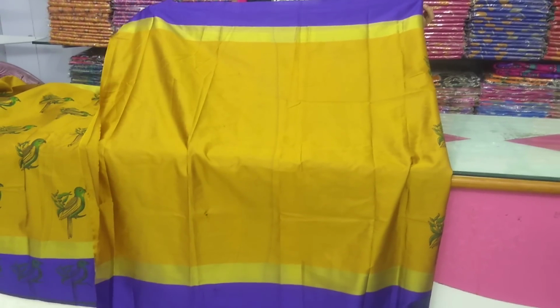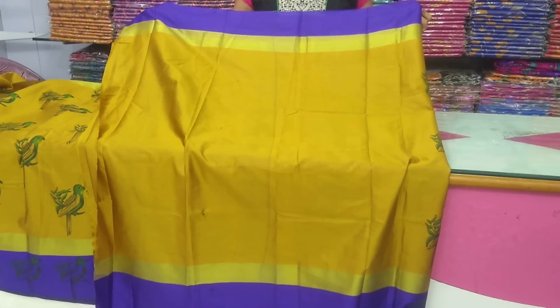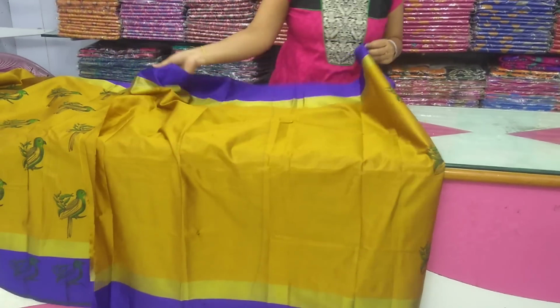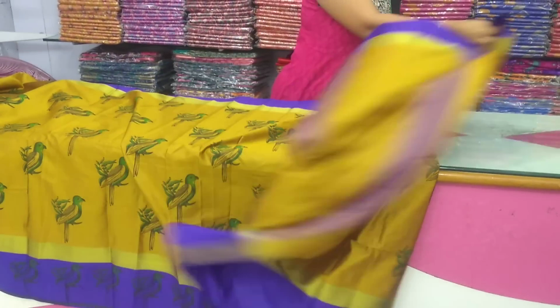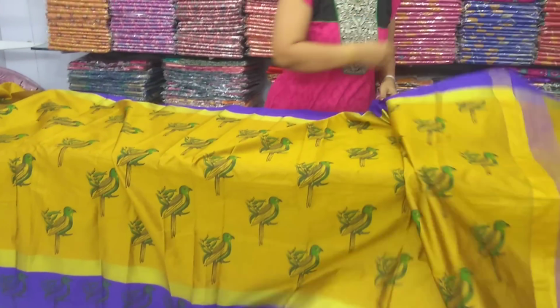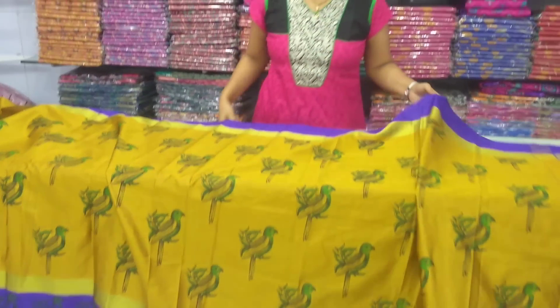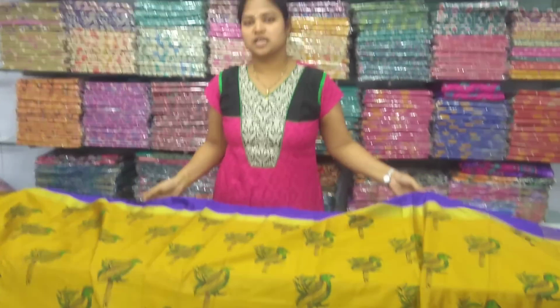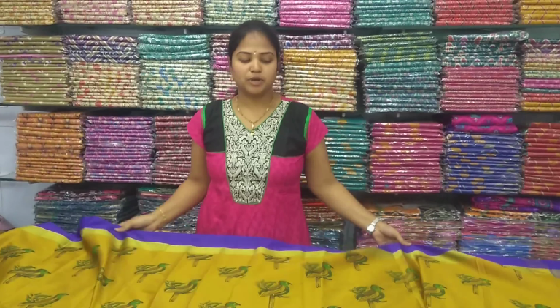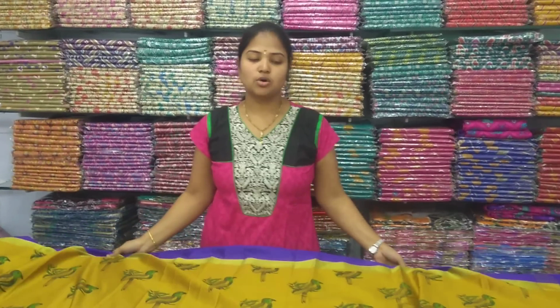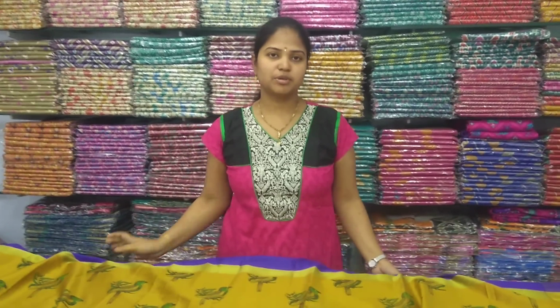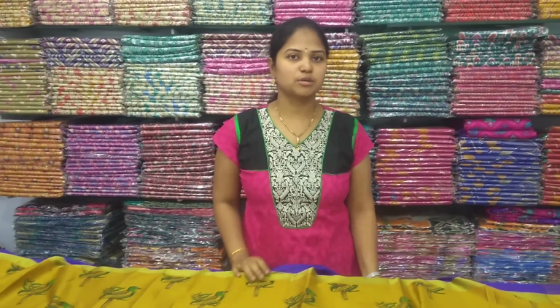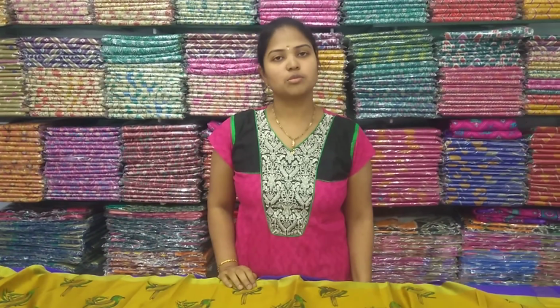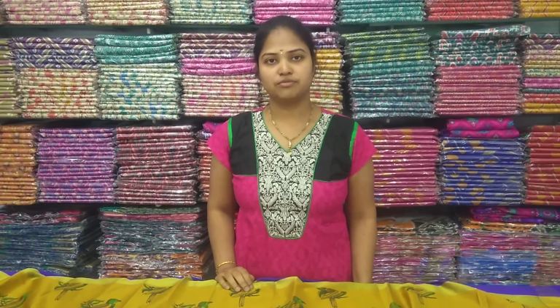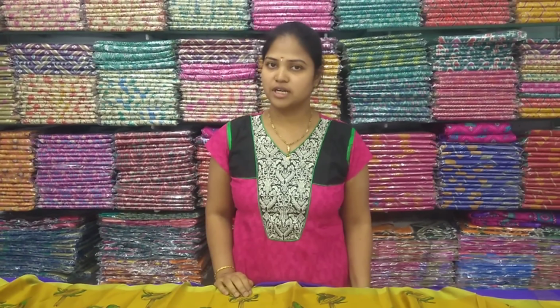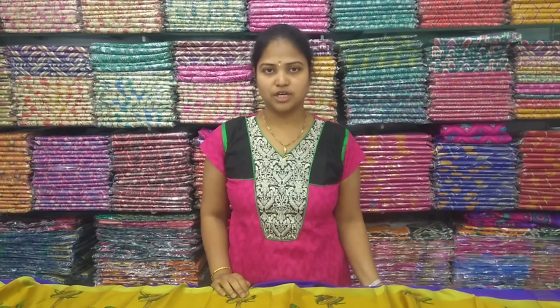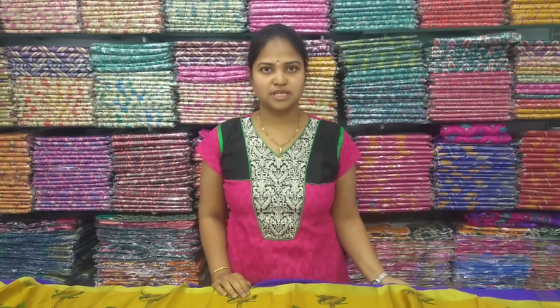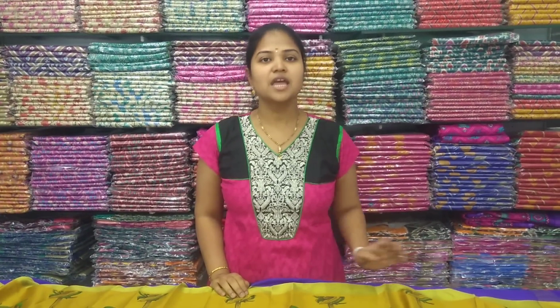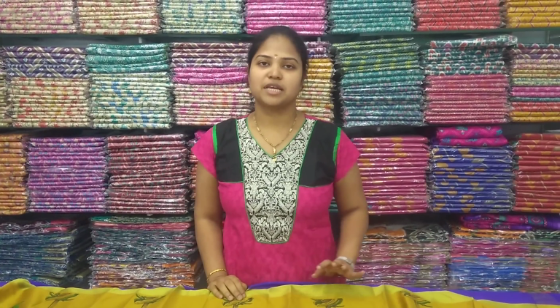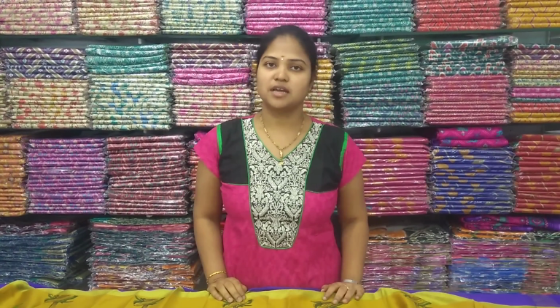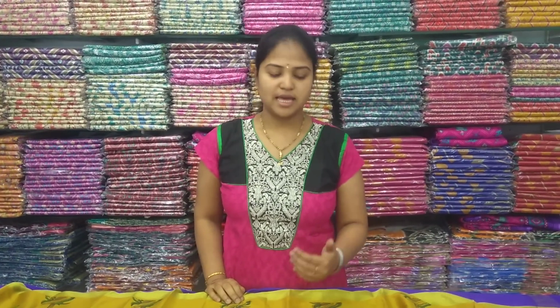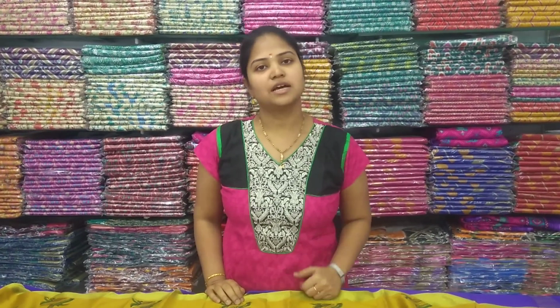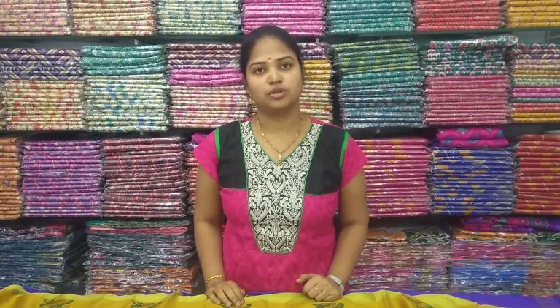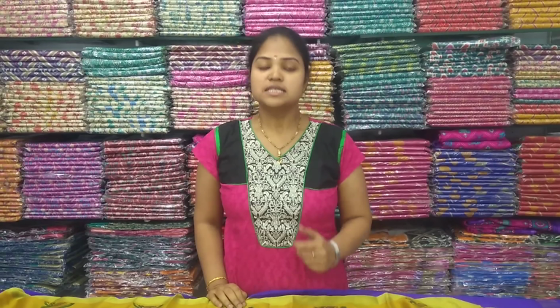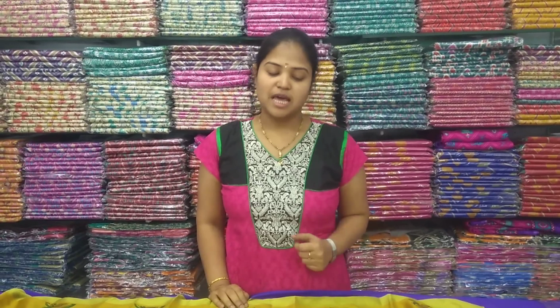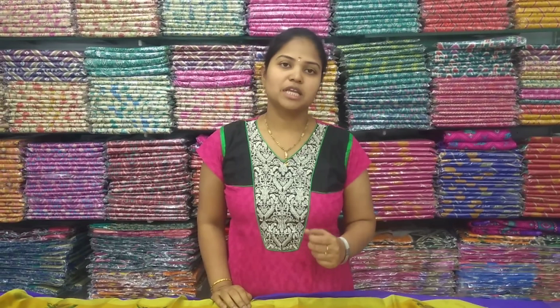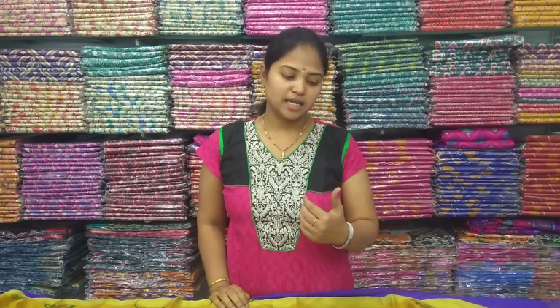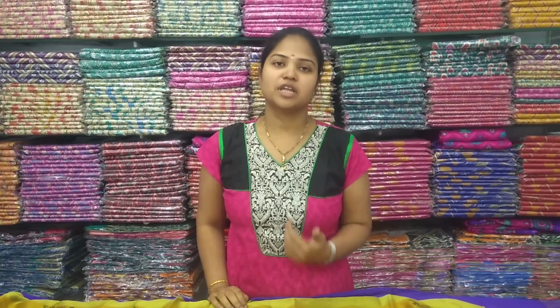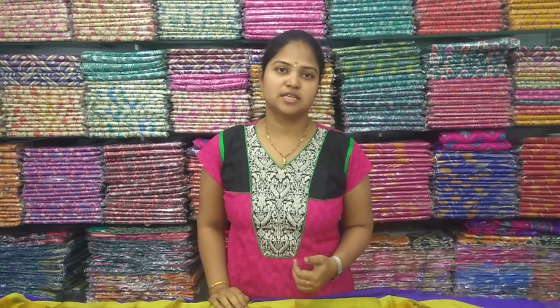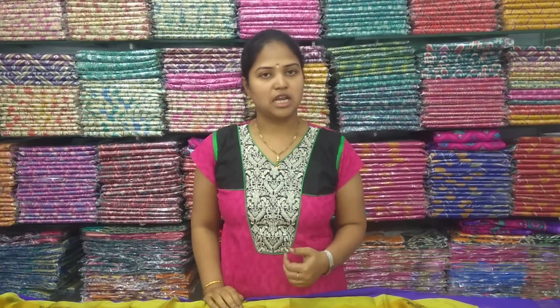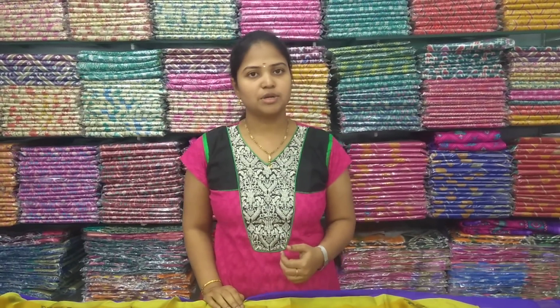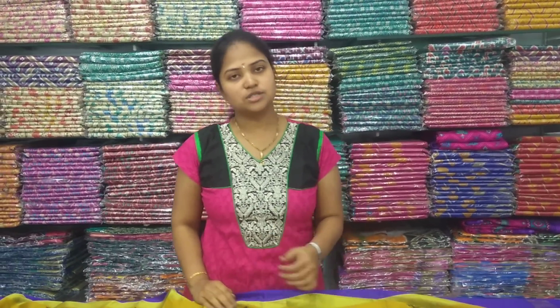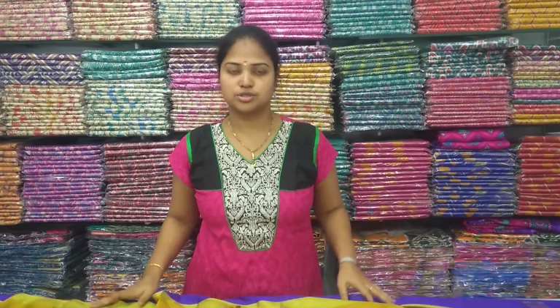The border is also a beautiful color combination. I have a lot of color variety. The price is also a reasonable price — we can buy it for only 470 rupees. We also have many colors in this product.